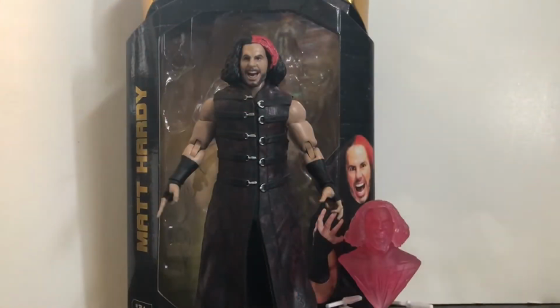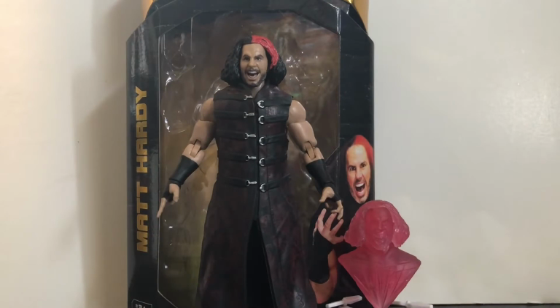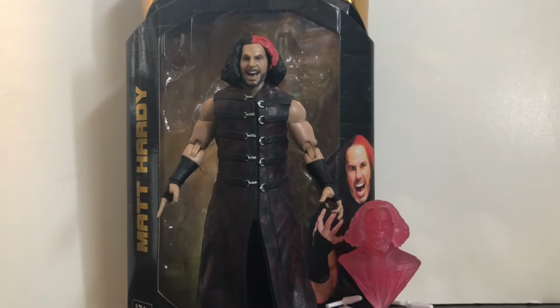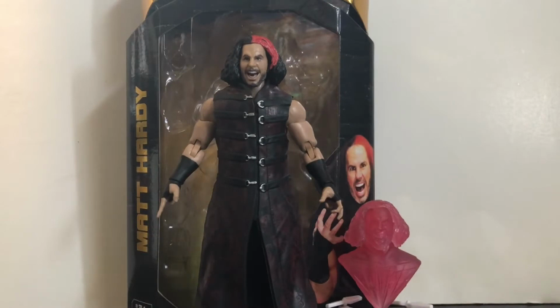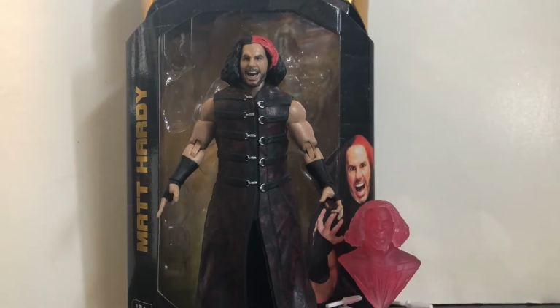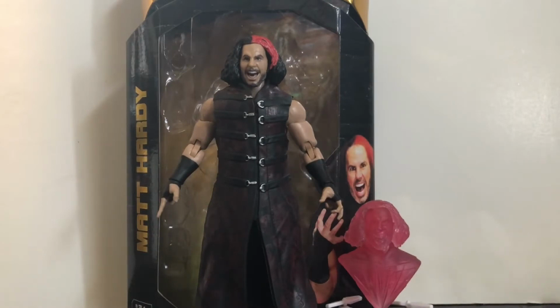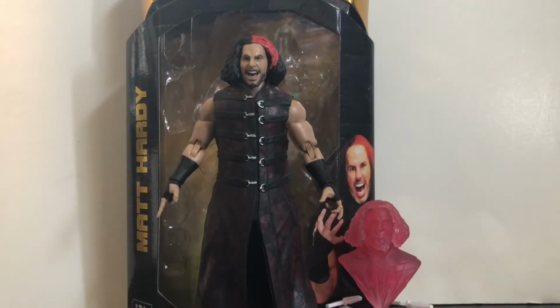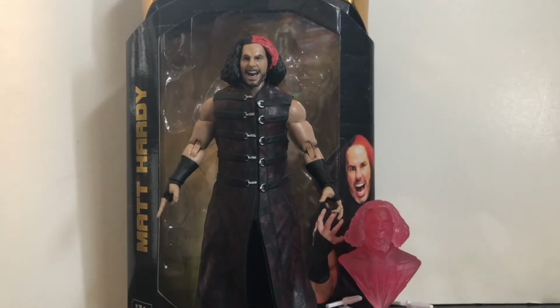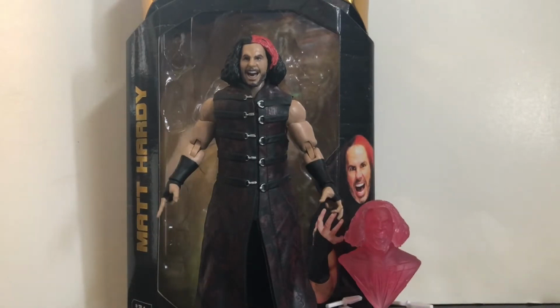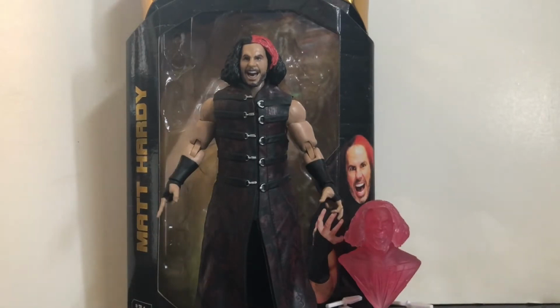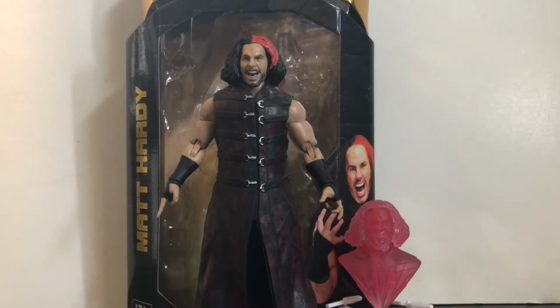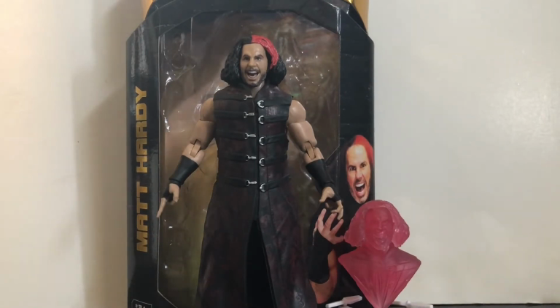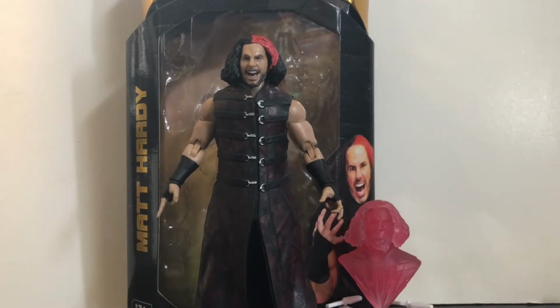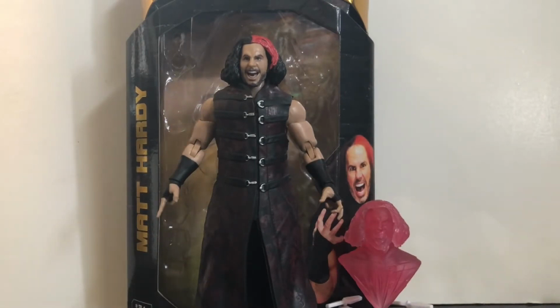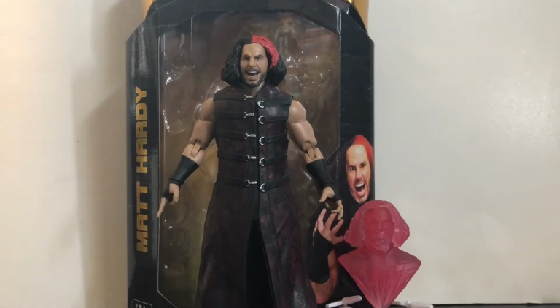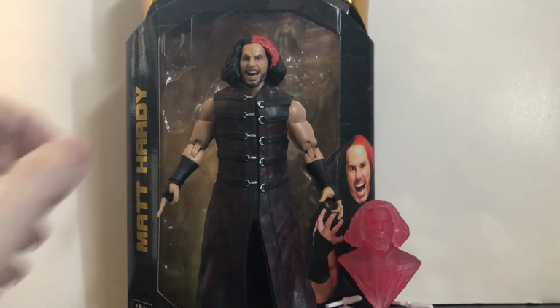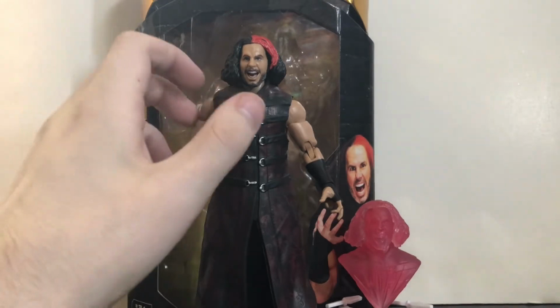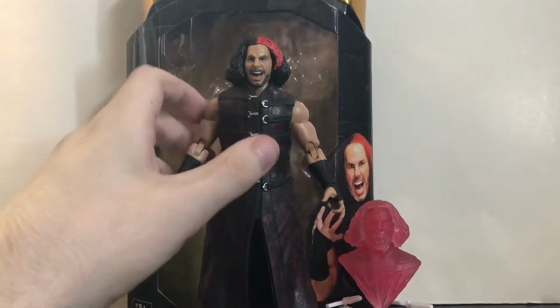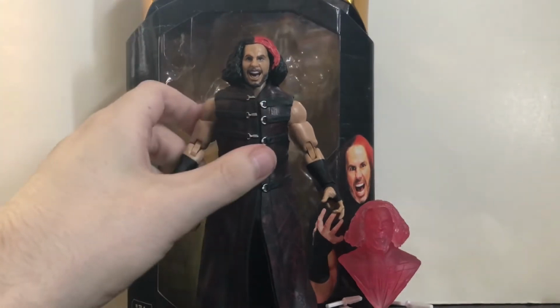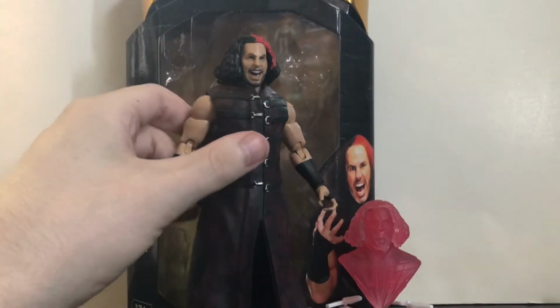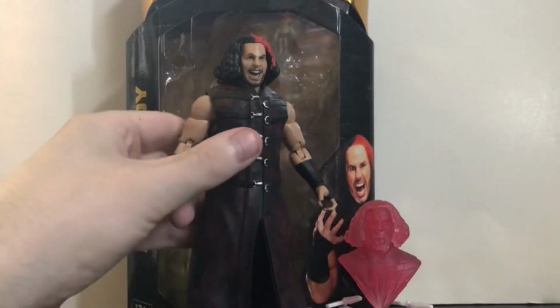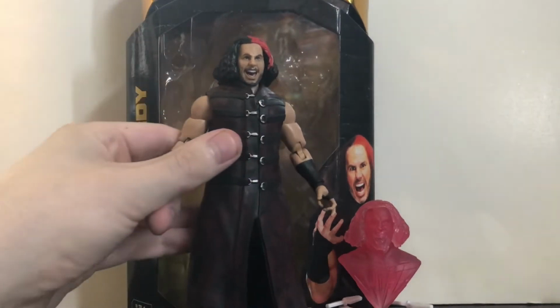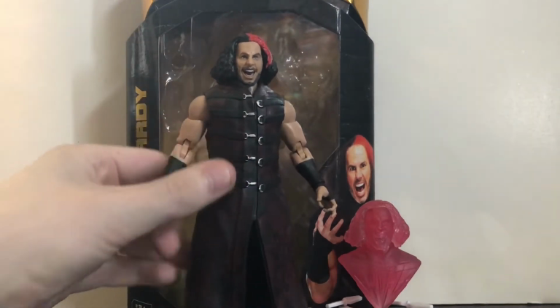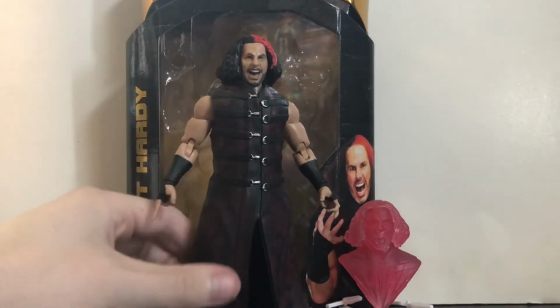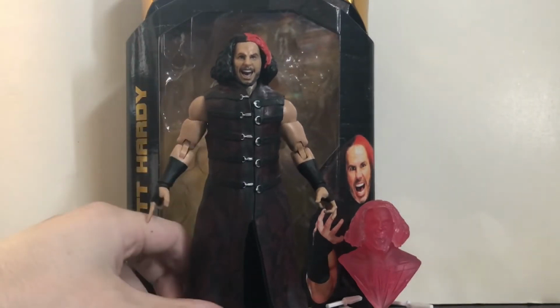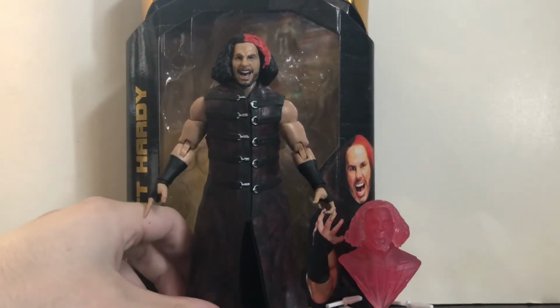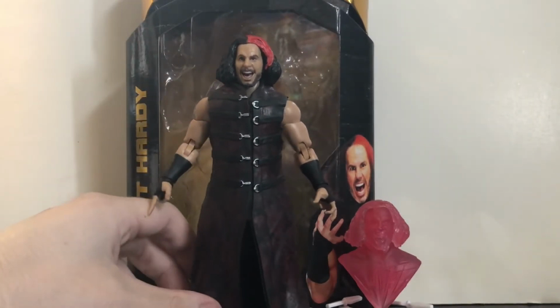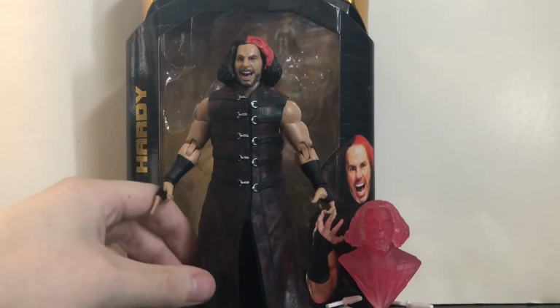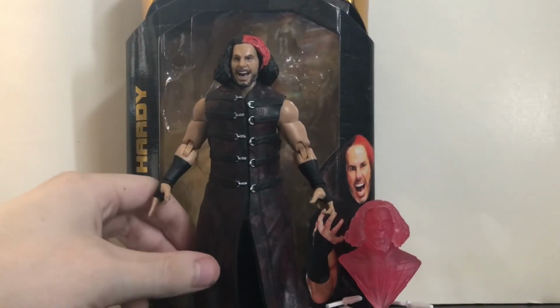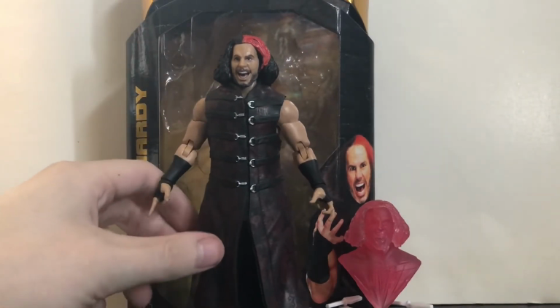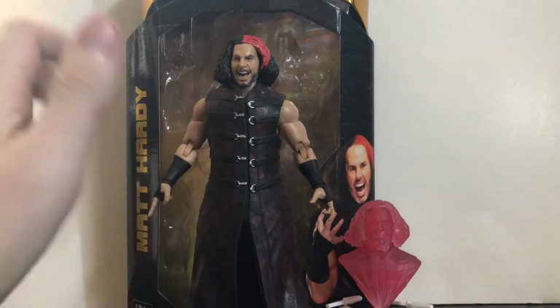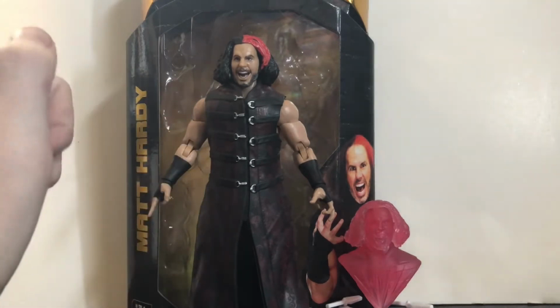Here we have Matt Hardy out of his packaging, and wow — Jazzwares does it again. What a freaking amazing figure this is. Jazzwares pretty much nailed it. There are a couple problems I have with it, but I'll get to those later.